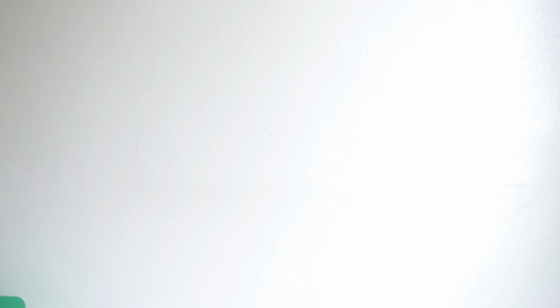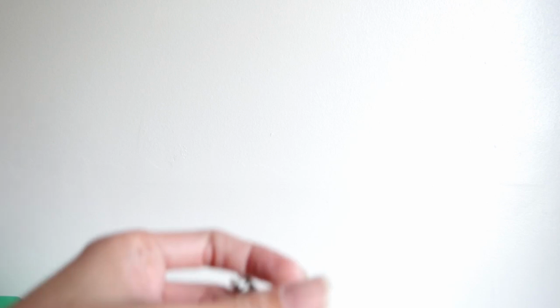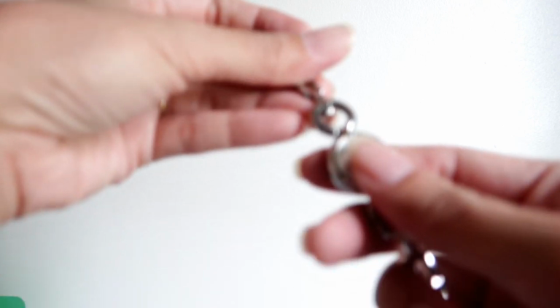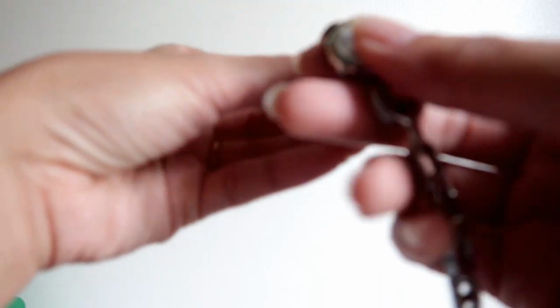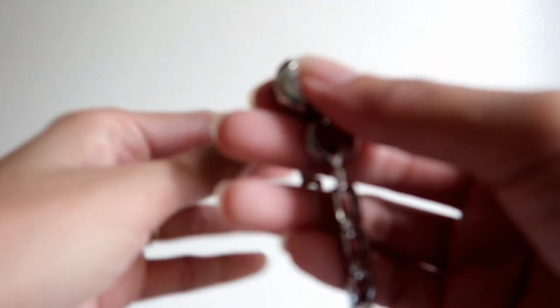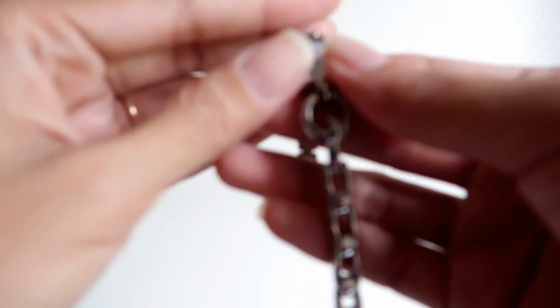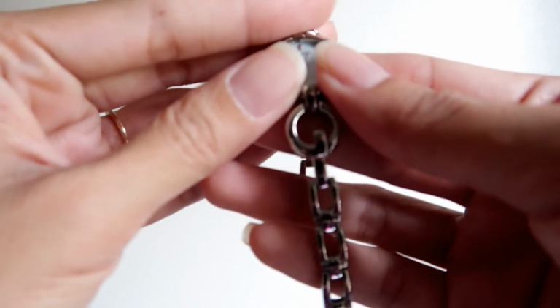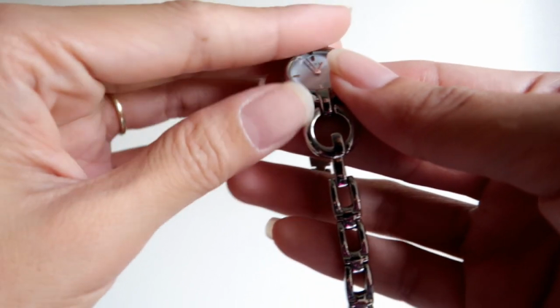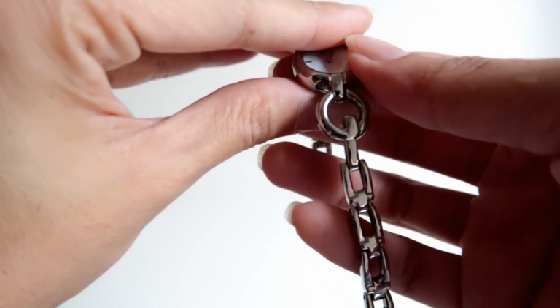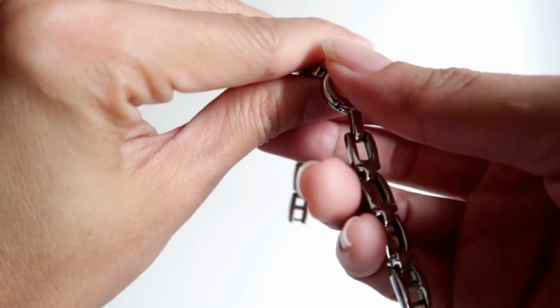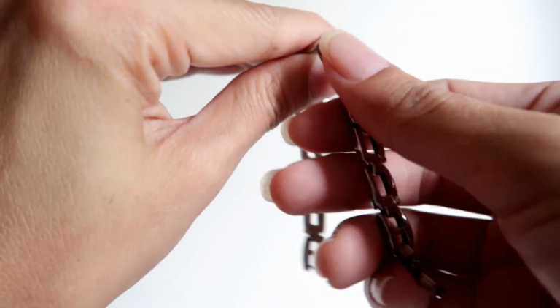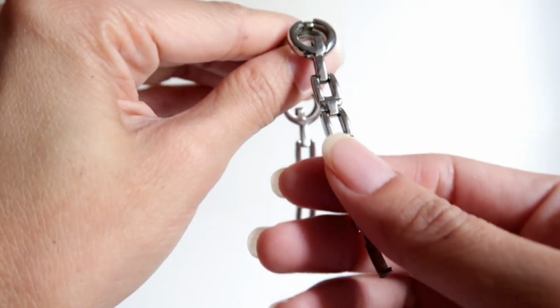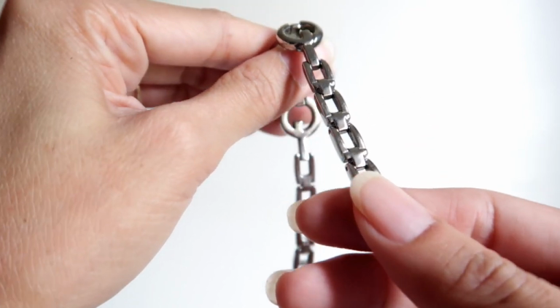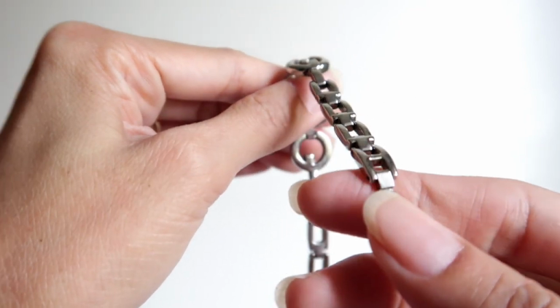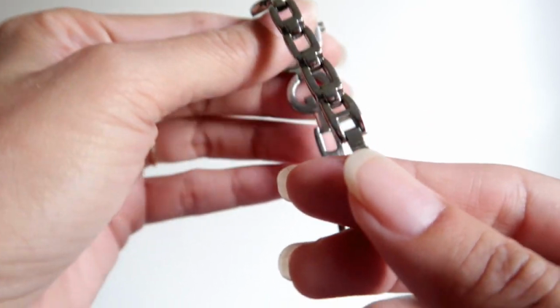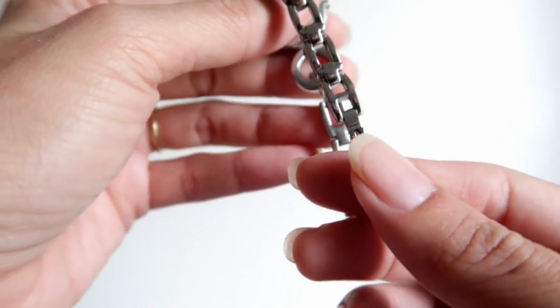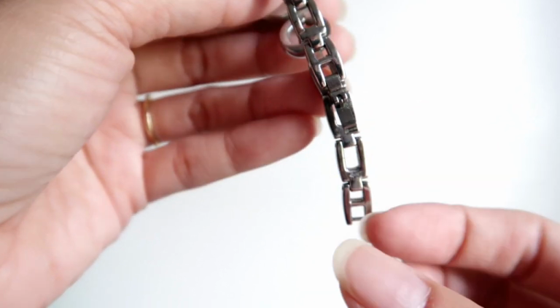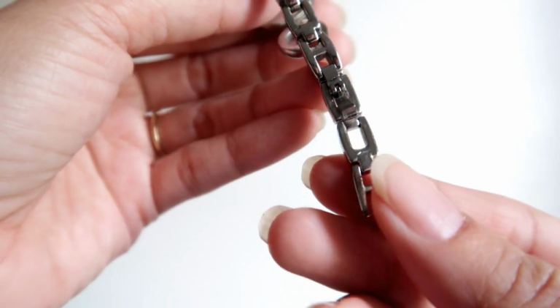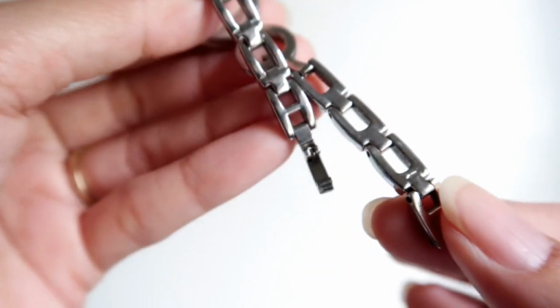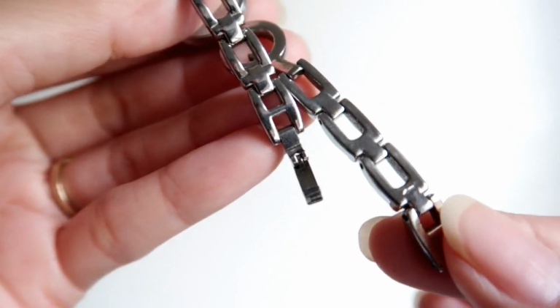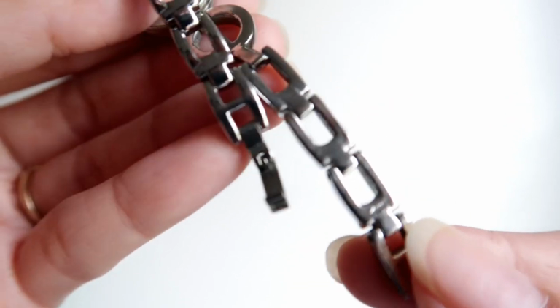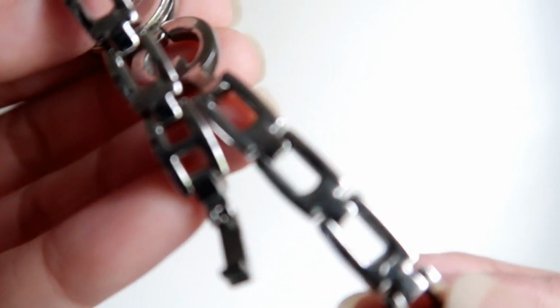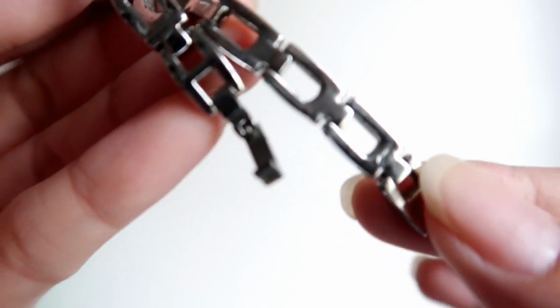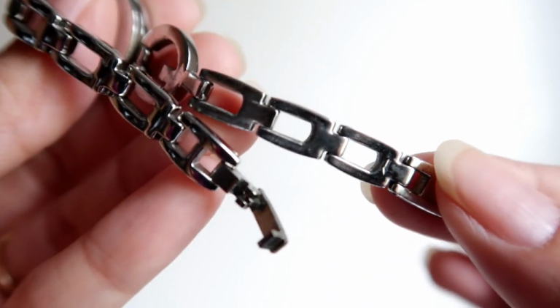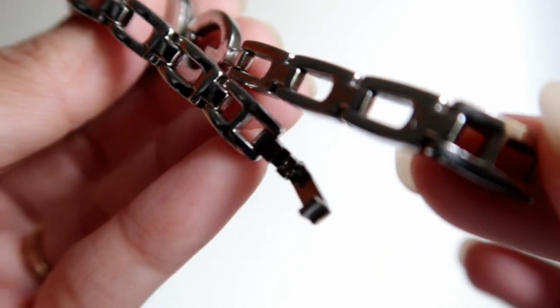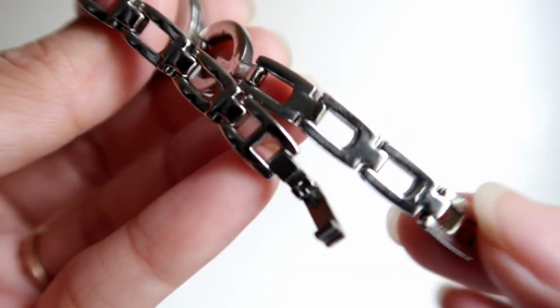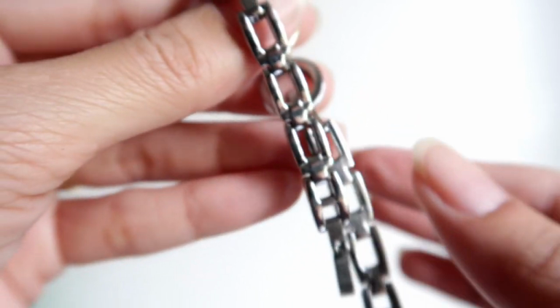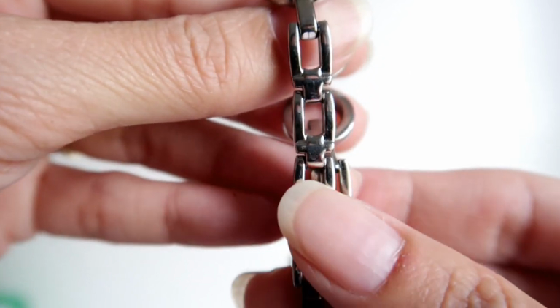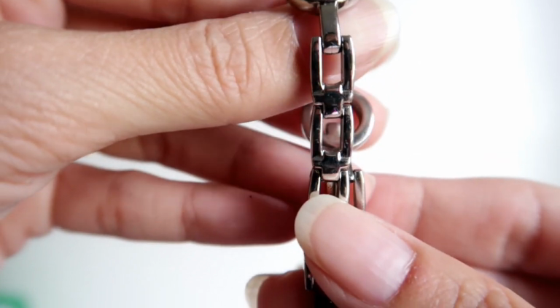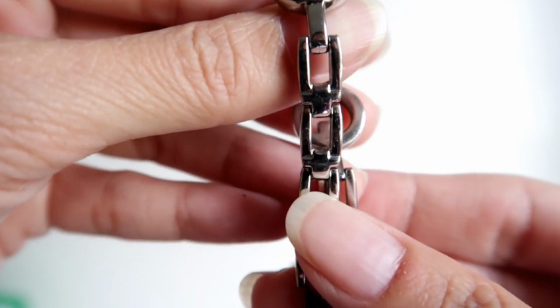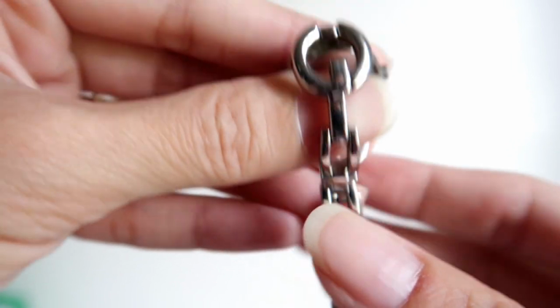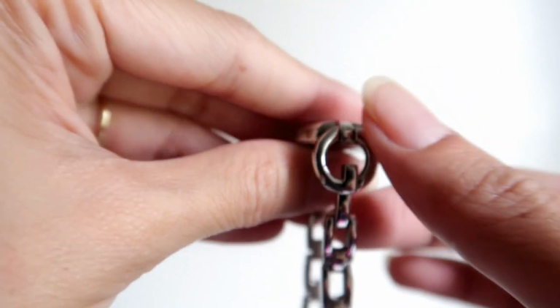Hi guys, welcome to Rochi Talks! In today's video I'm giving you a Guess watch collection, so if you're interested to know what this collection is all about, please keep on watching.